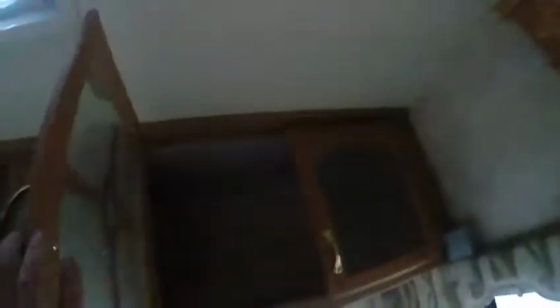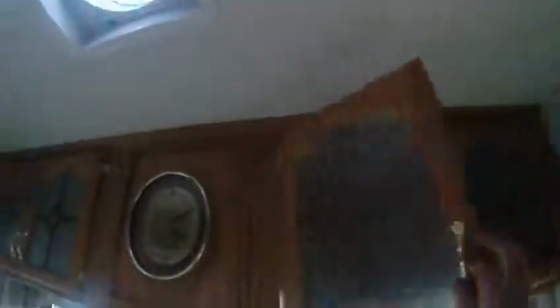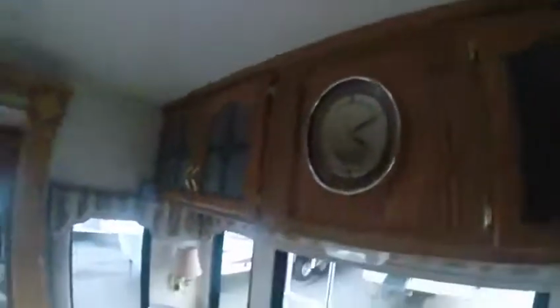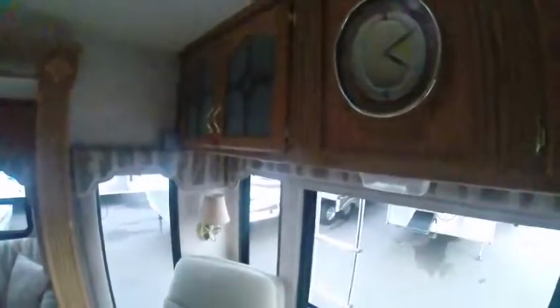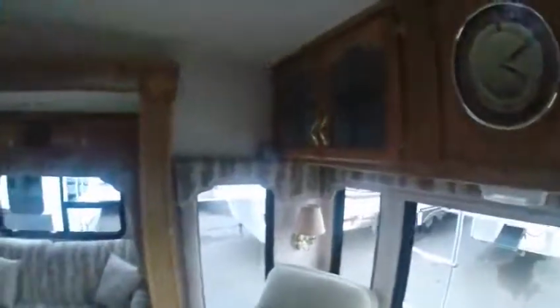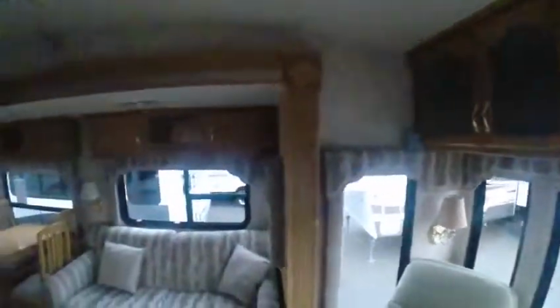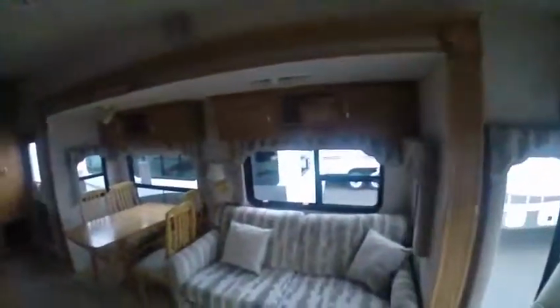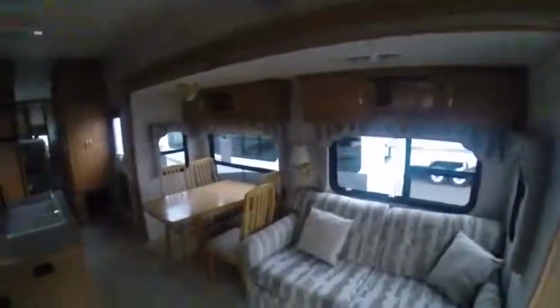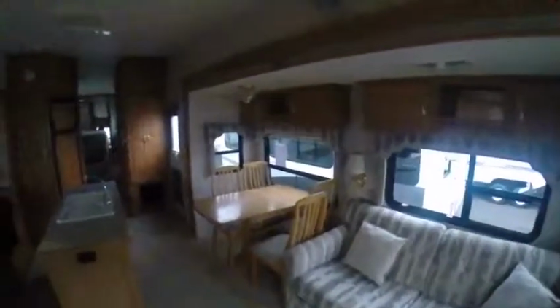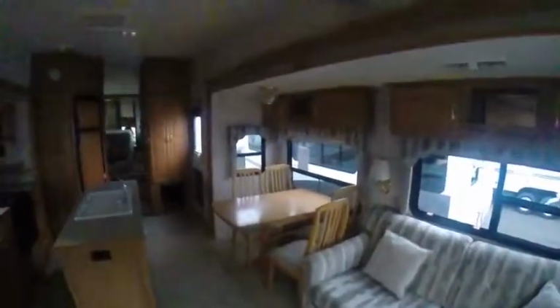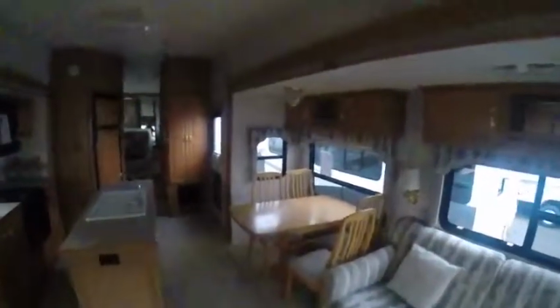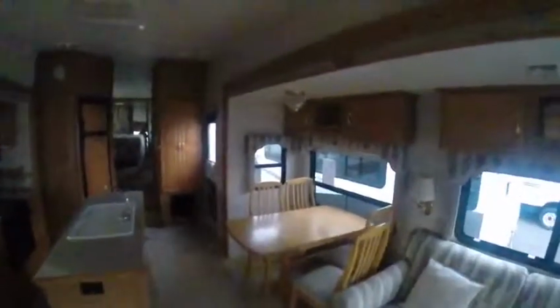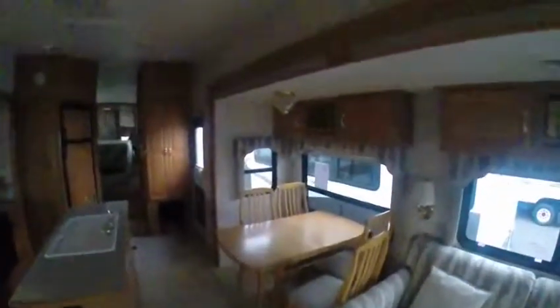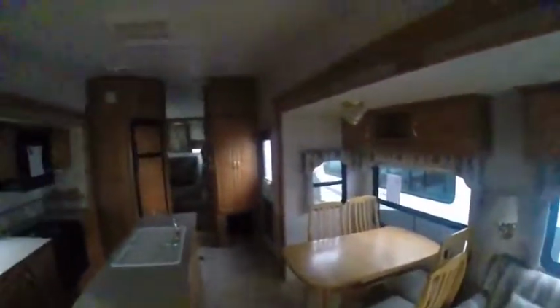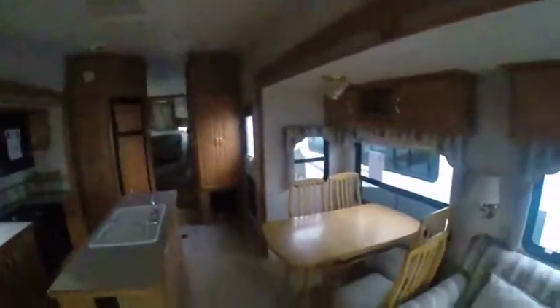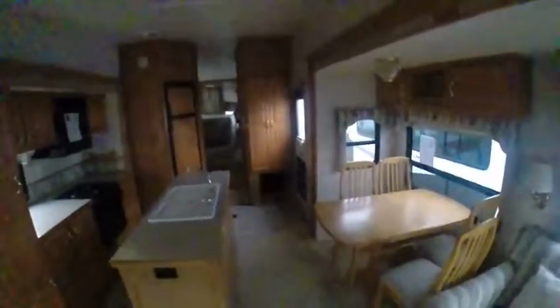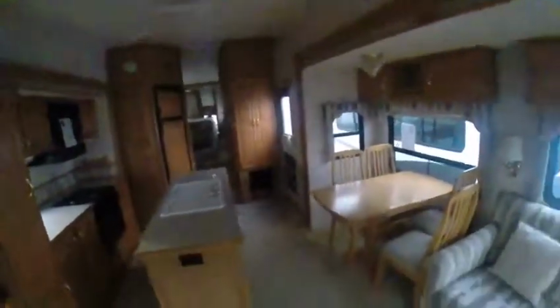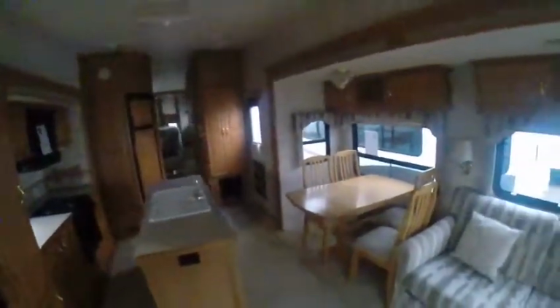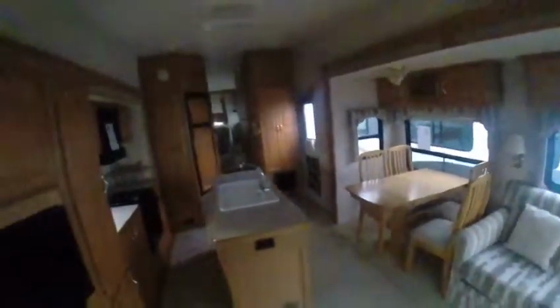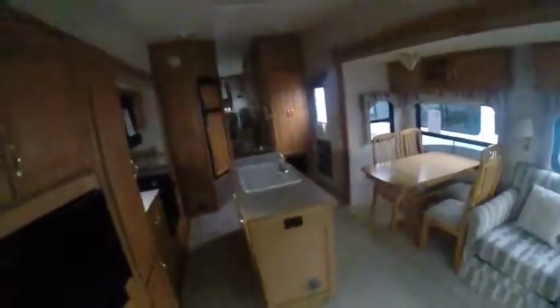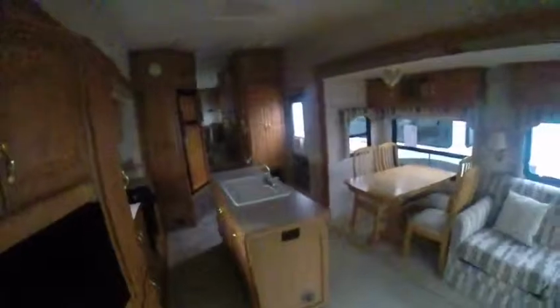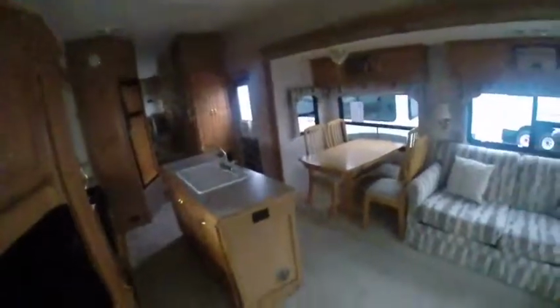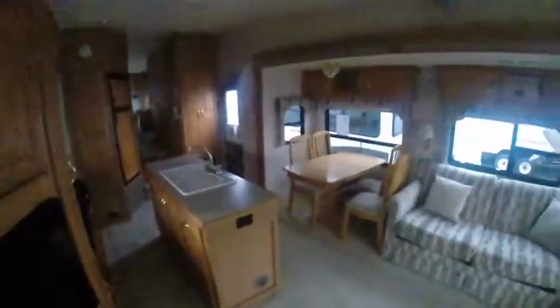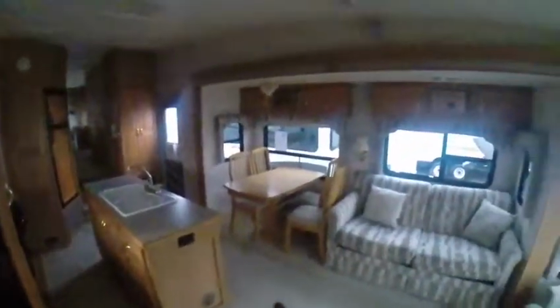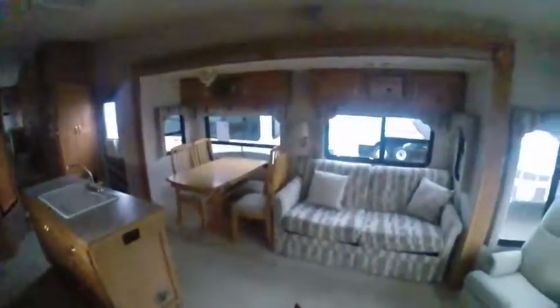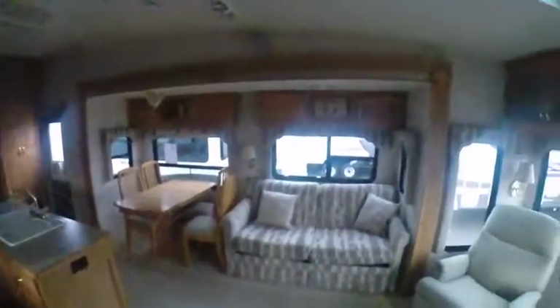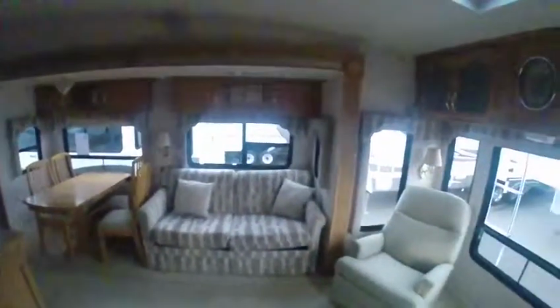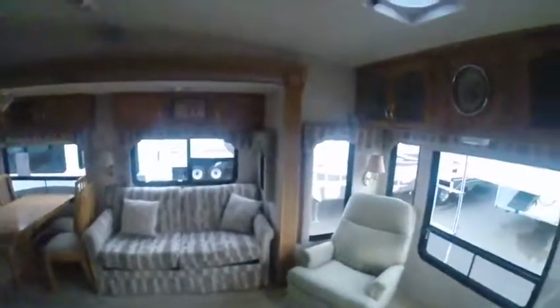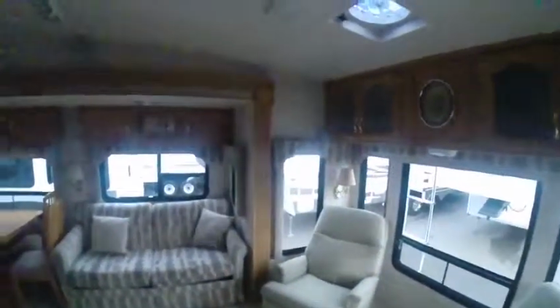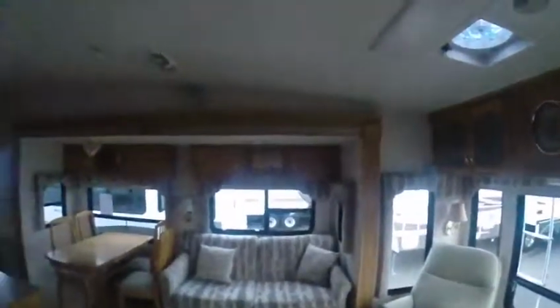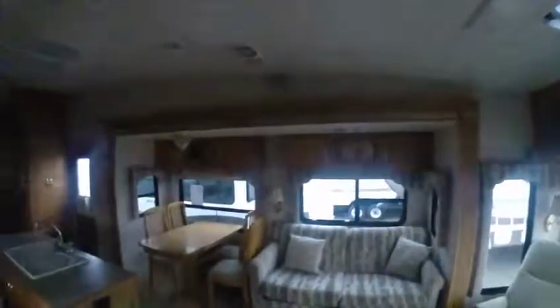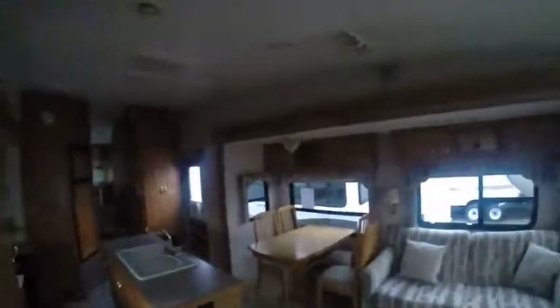Glass panel cabinets and there it is — a free standing dinette. What a great floor plan if you do like to entertain. You got room to cook, play cards, watch TV, entertain guests.